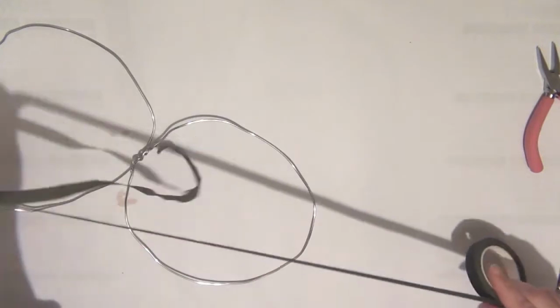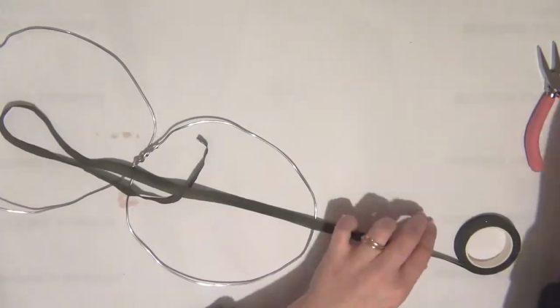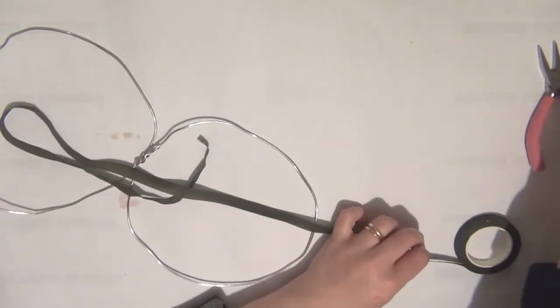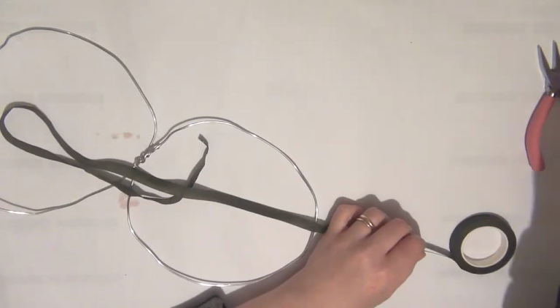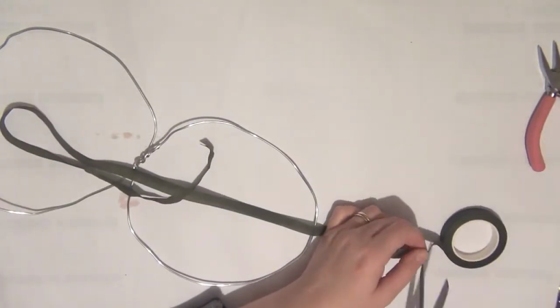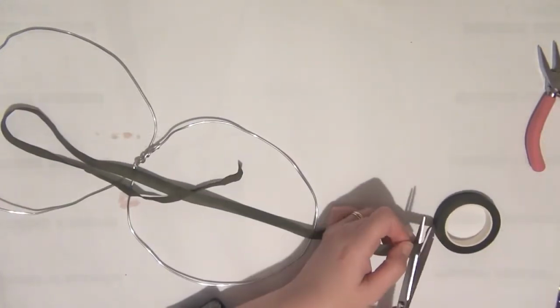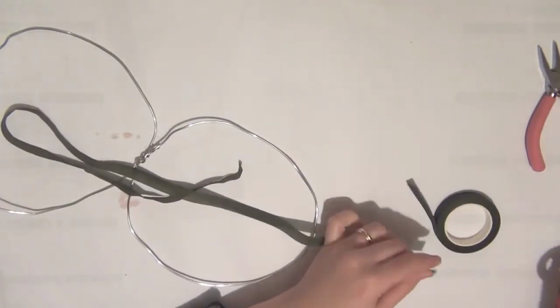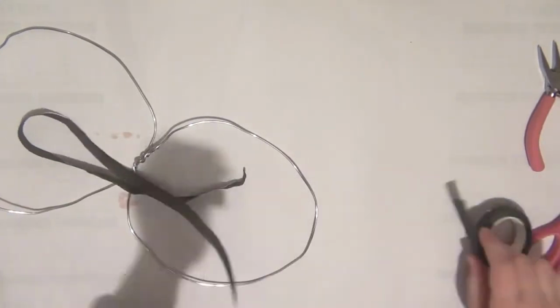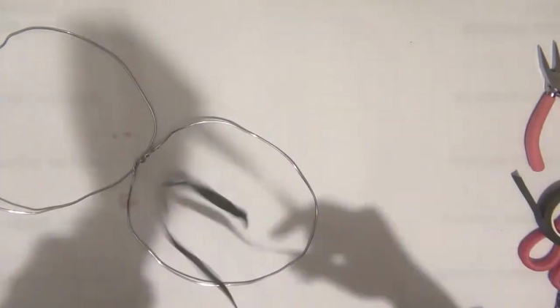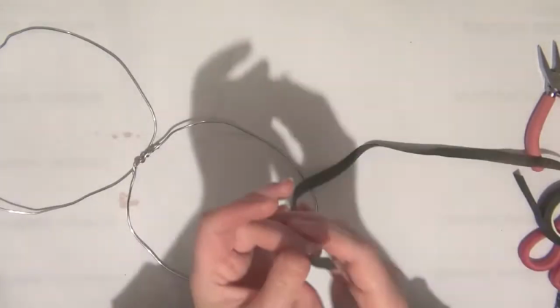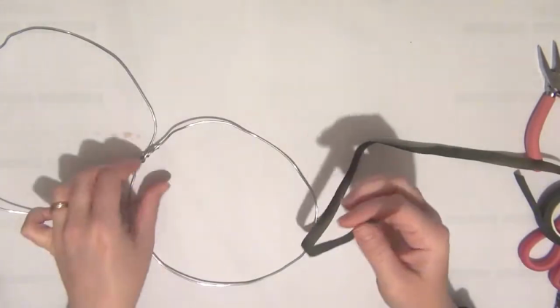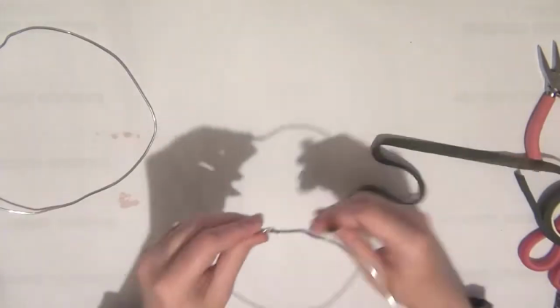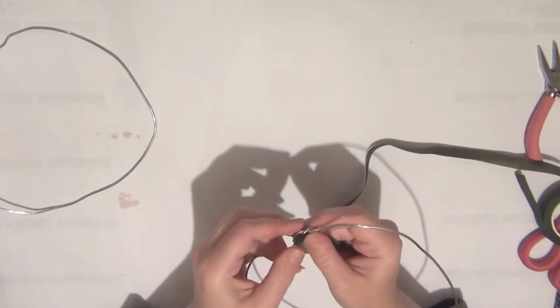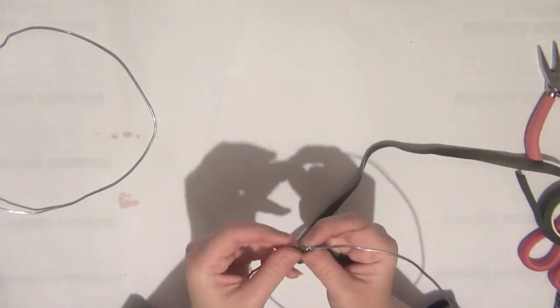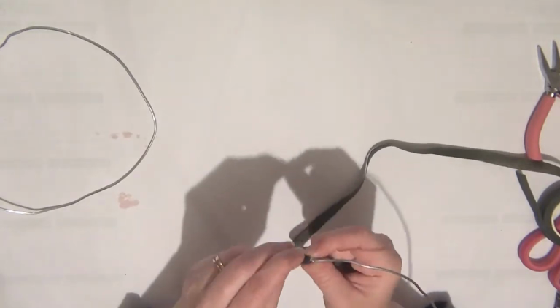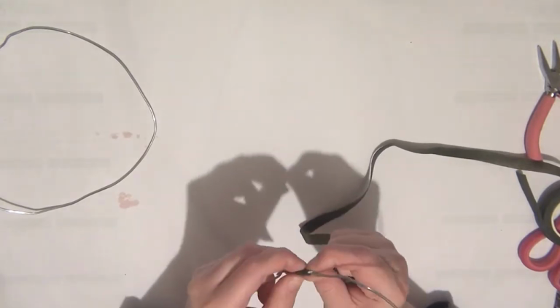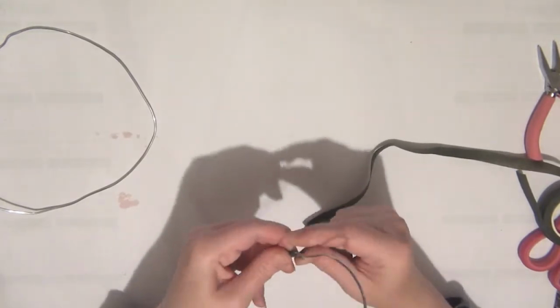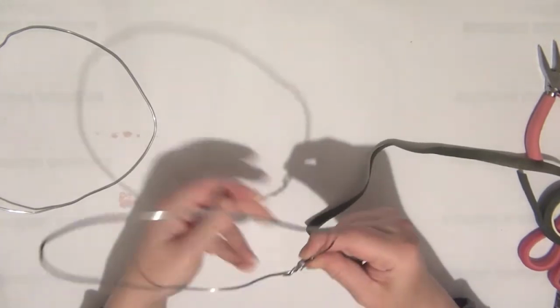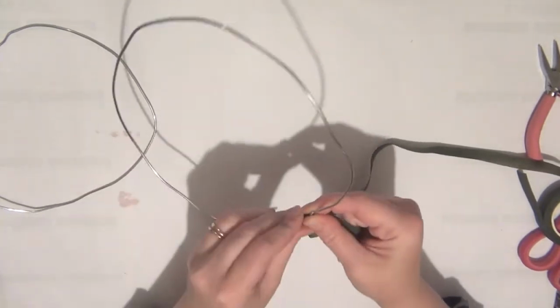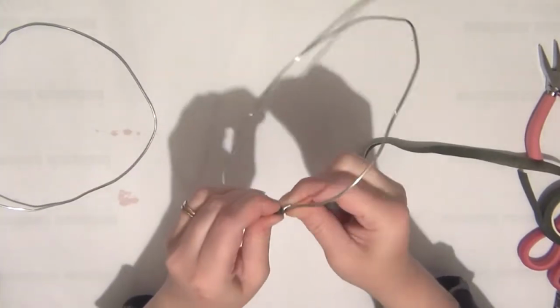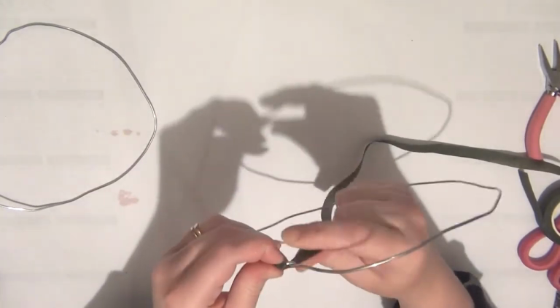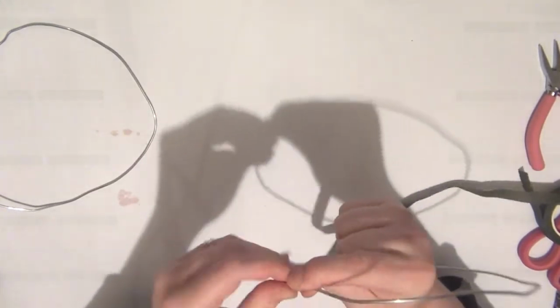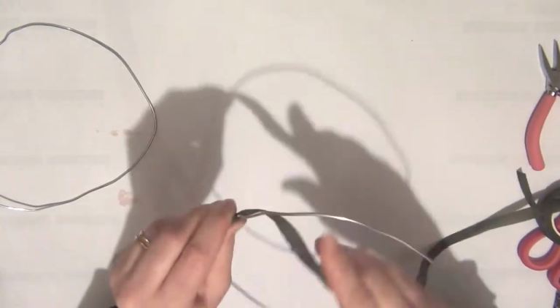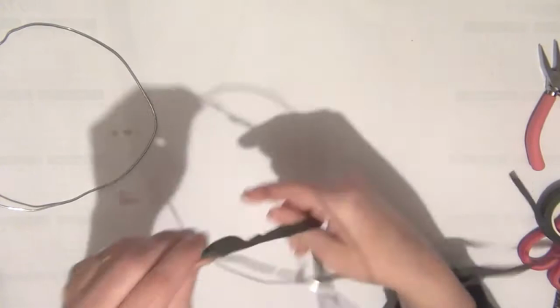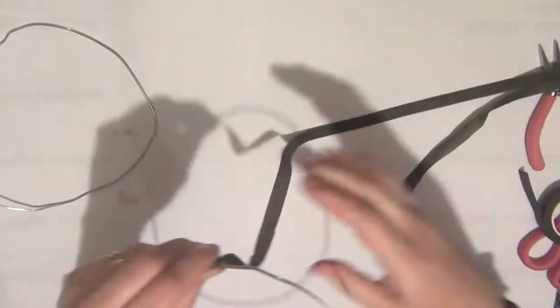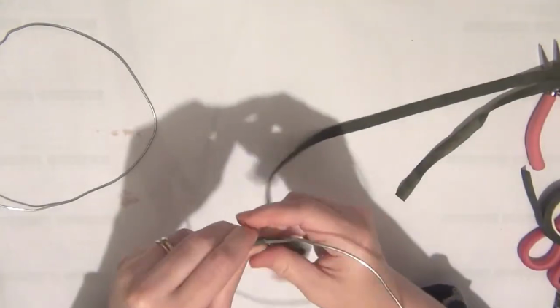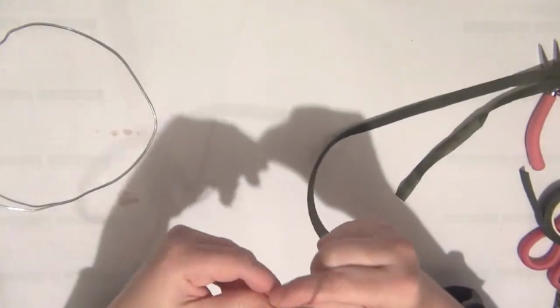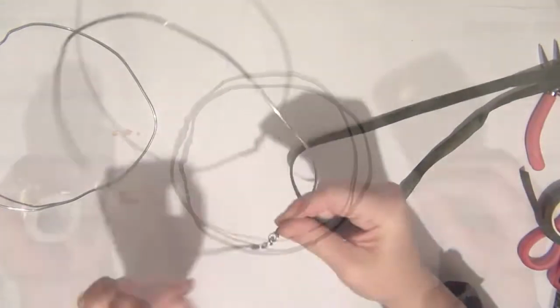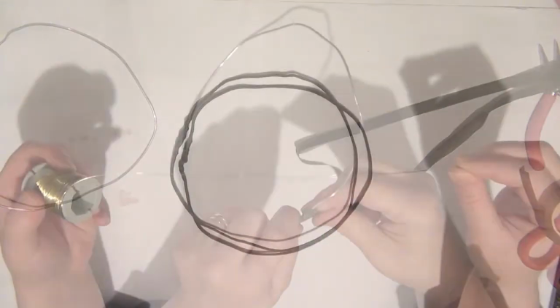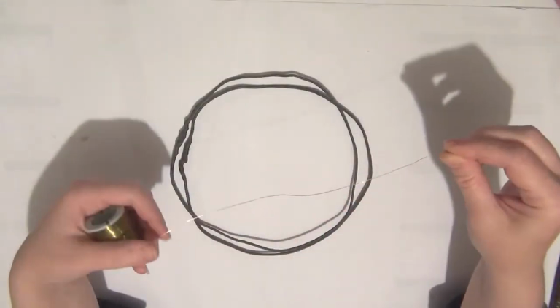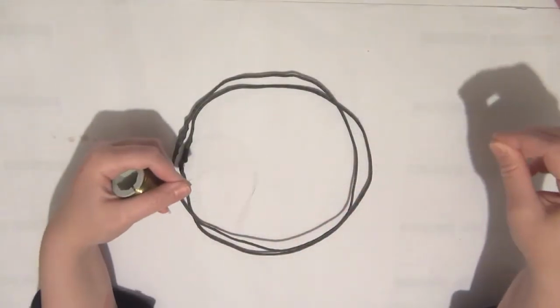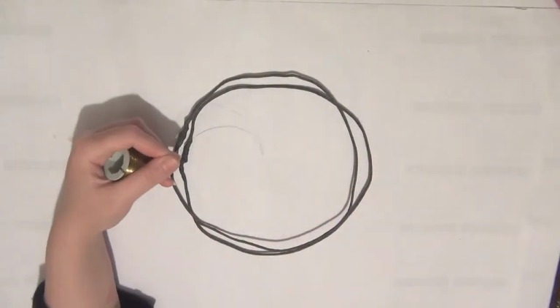Next I'm going to cover the entire thing with florist tape. I've cut out a piece and just started wrapping it around until I completely covered both of the circles.